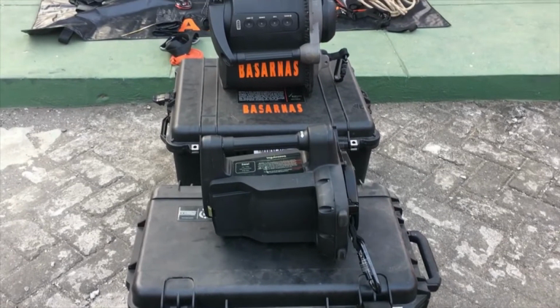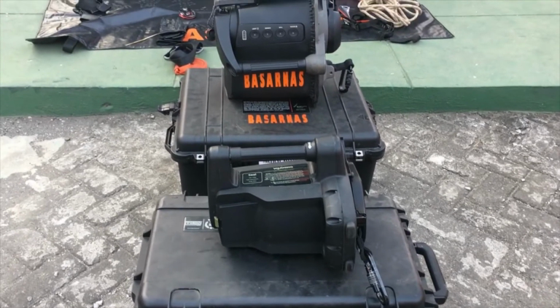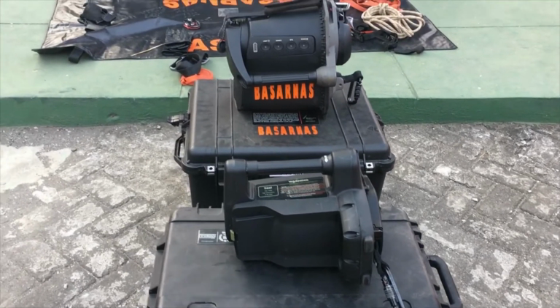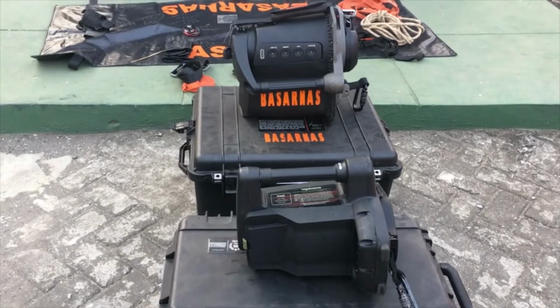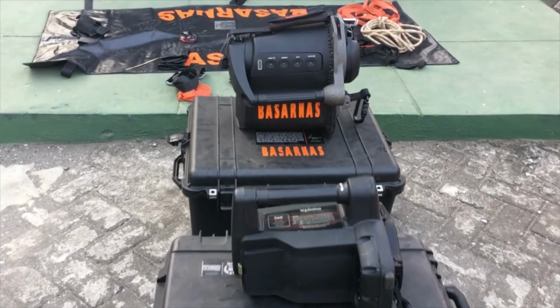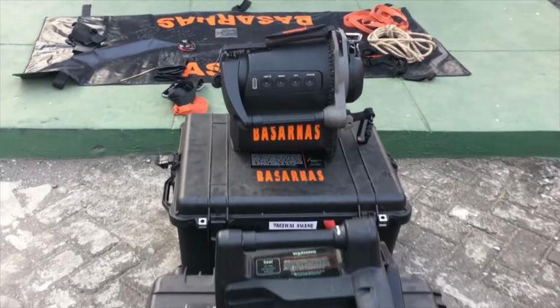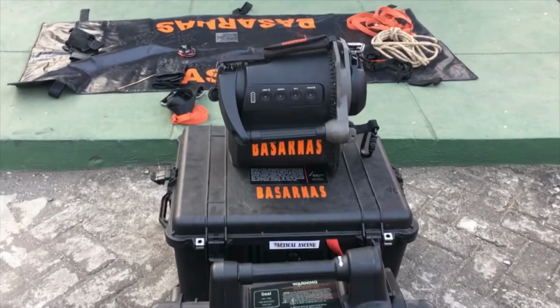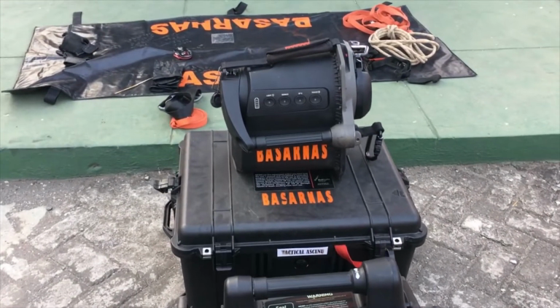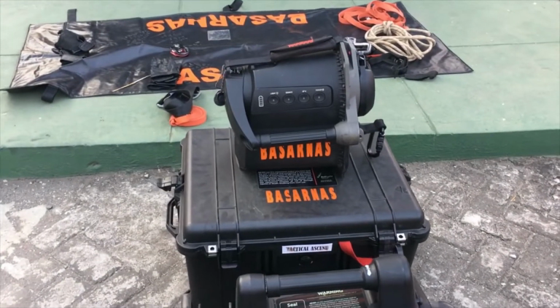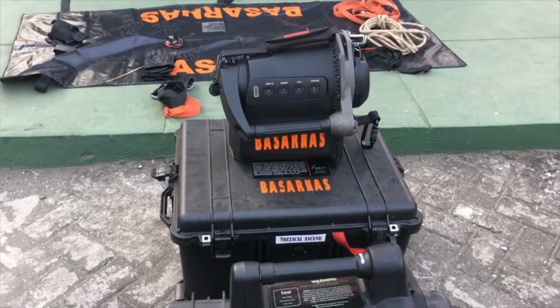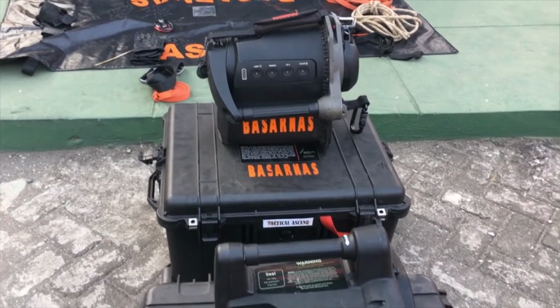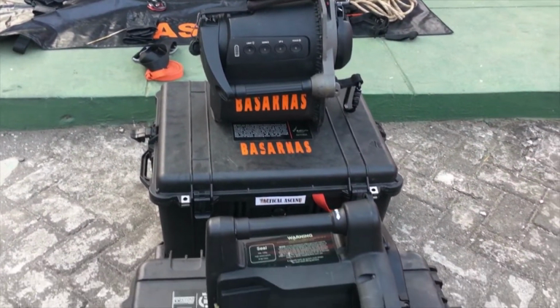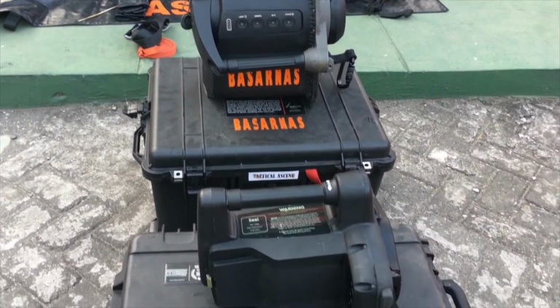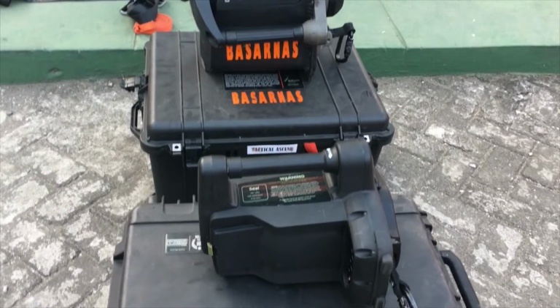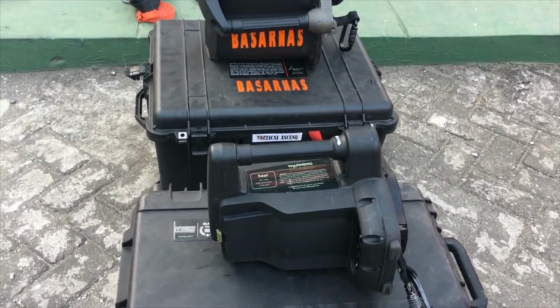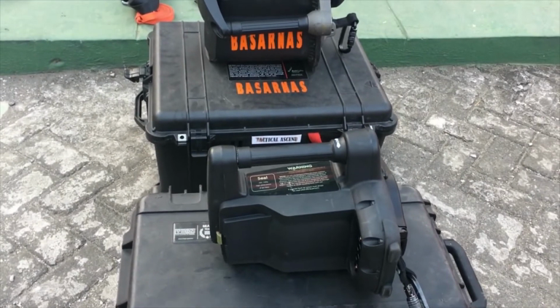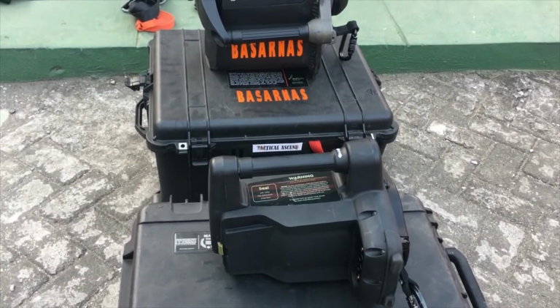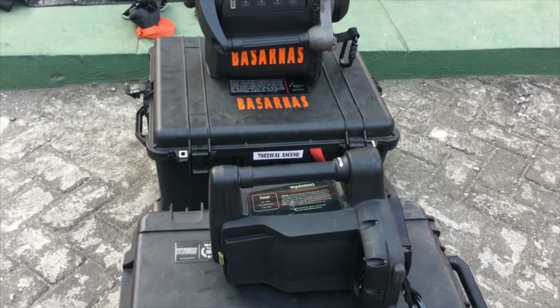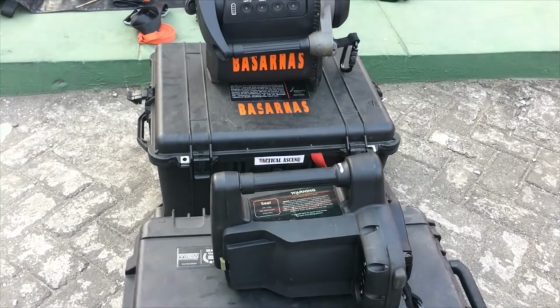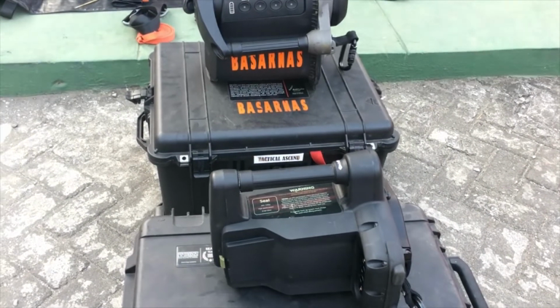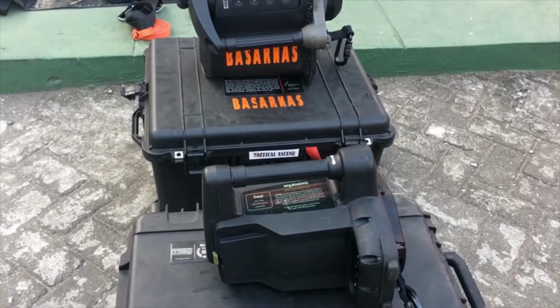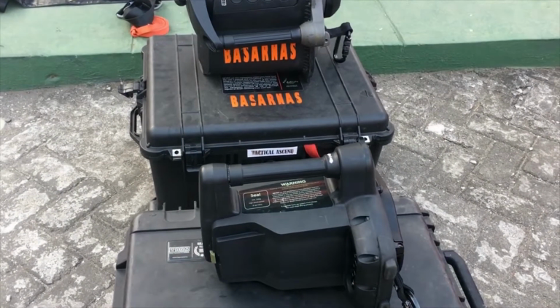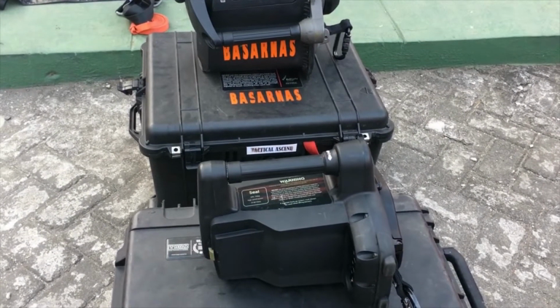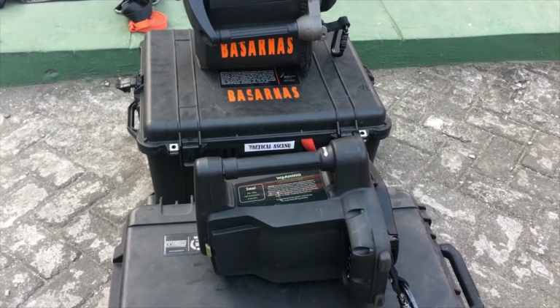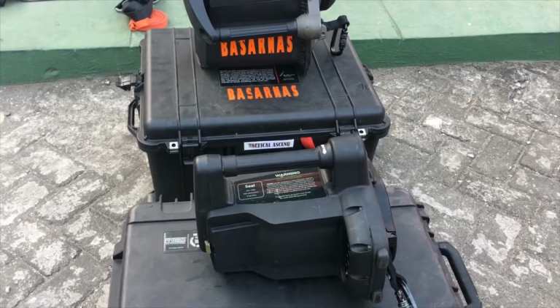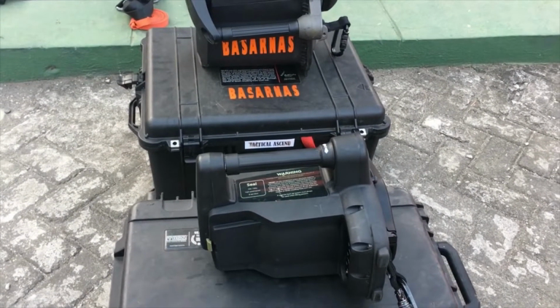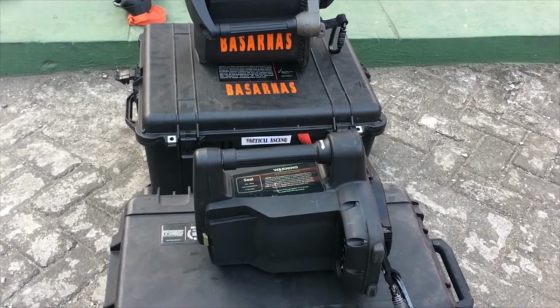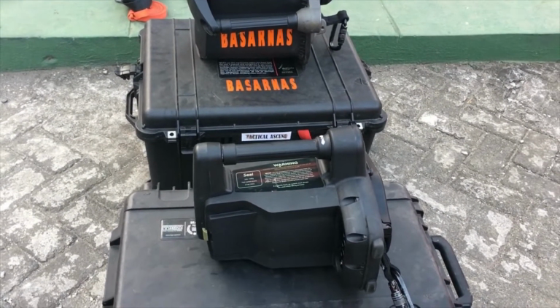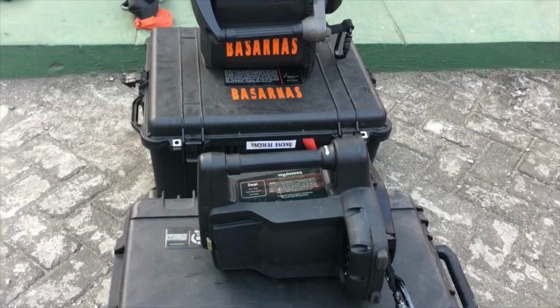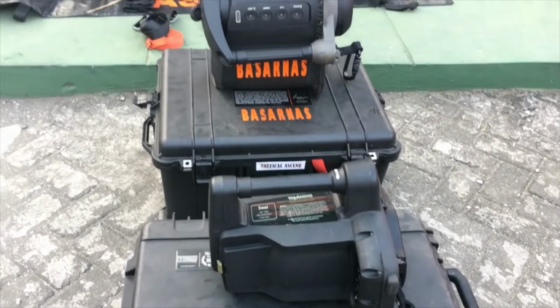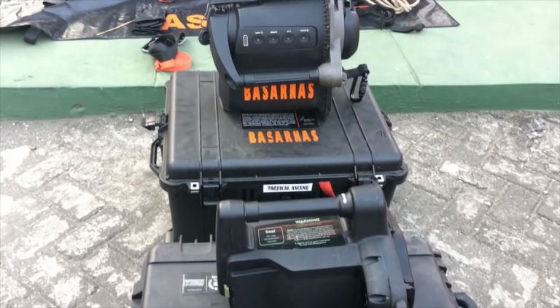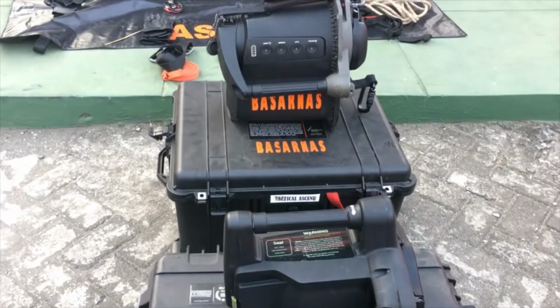Hello SobatSar, we will meet again in this video. We will review the Tactical Ascender, a tool used for ascending and descending.